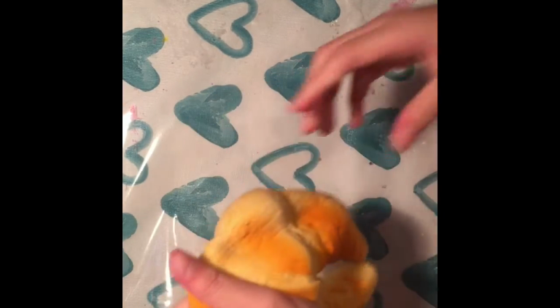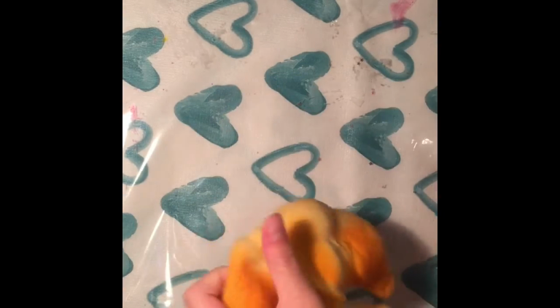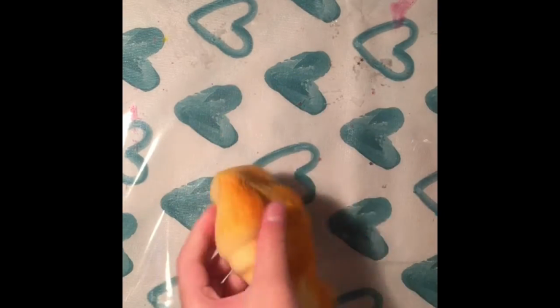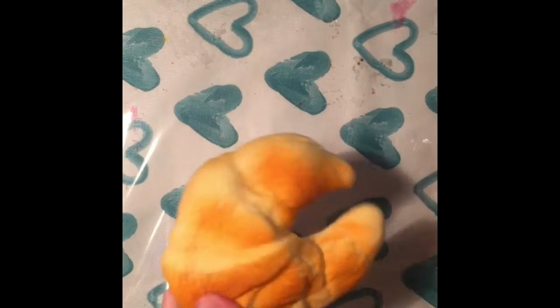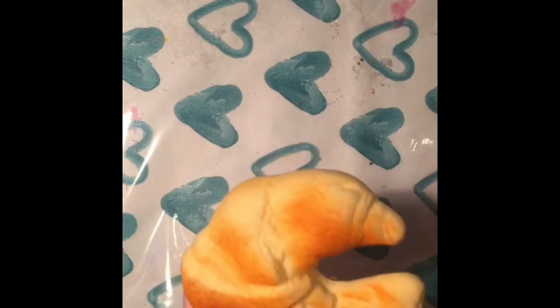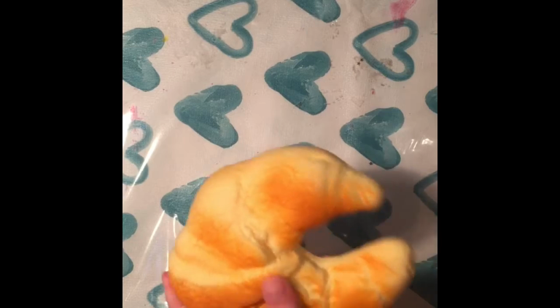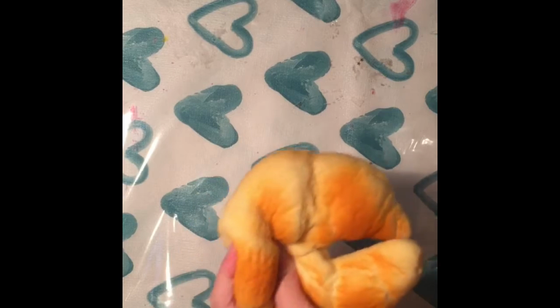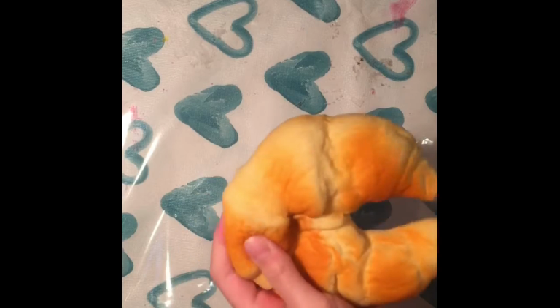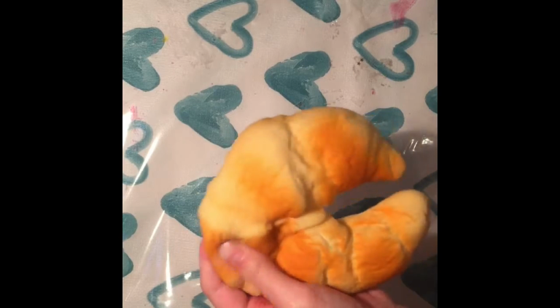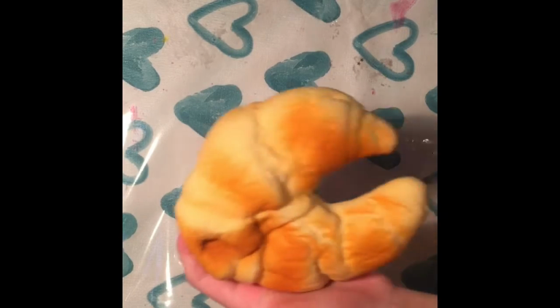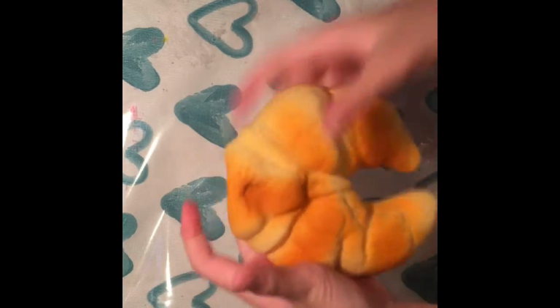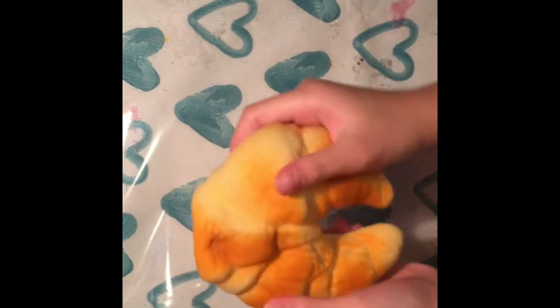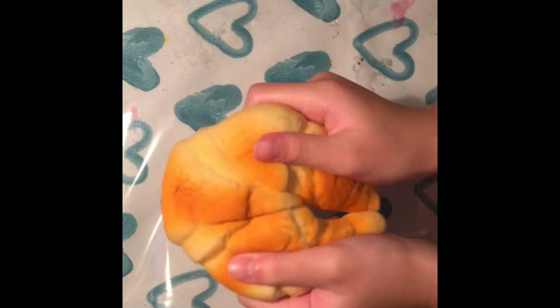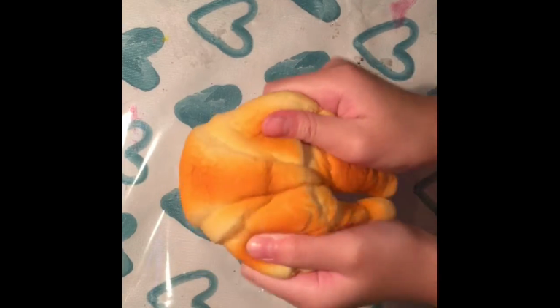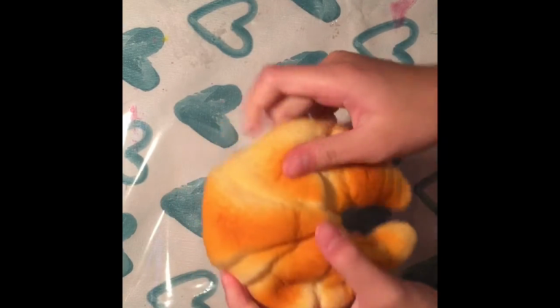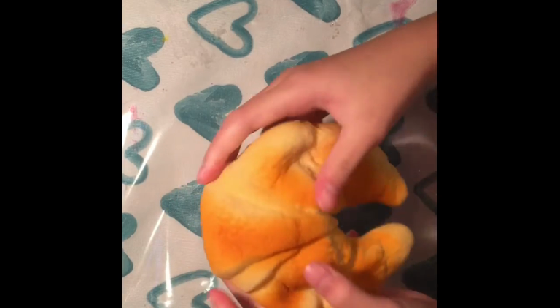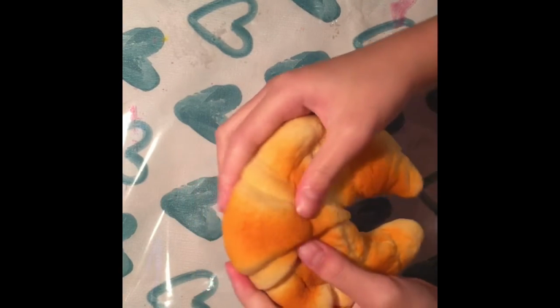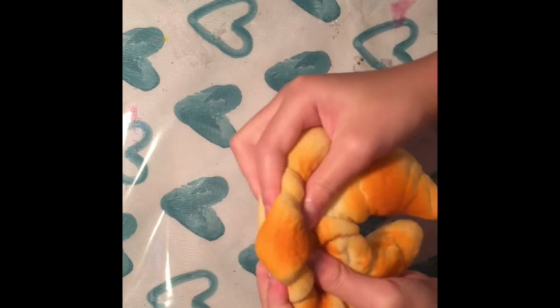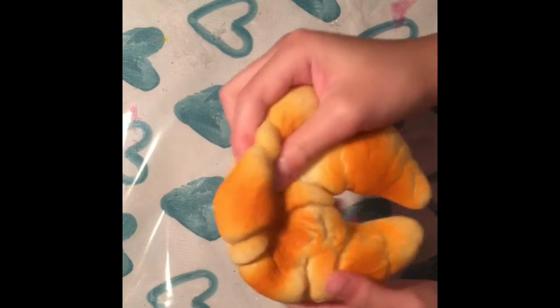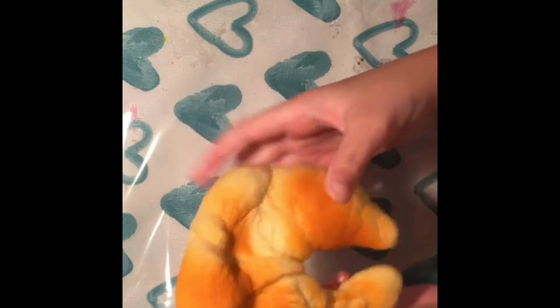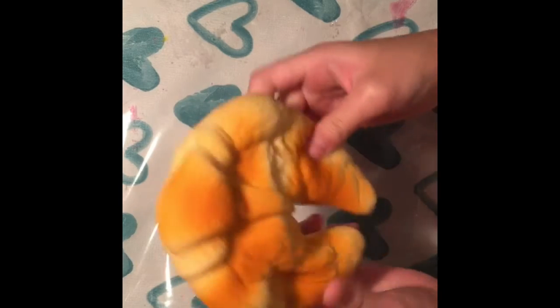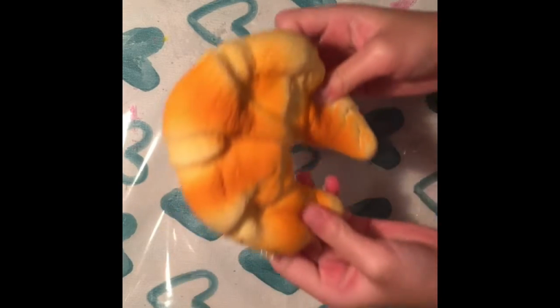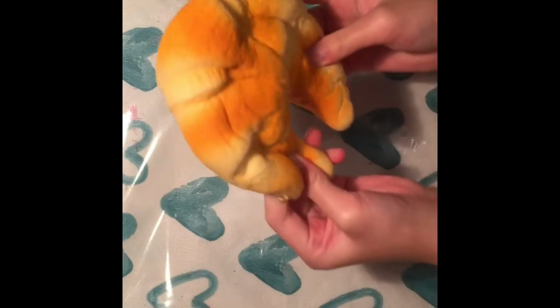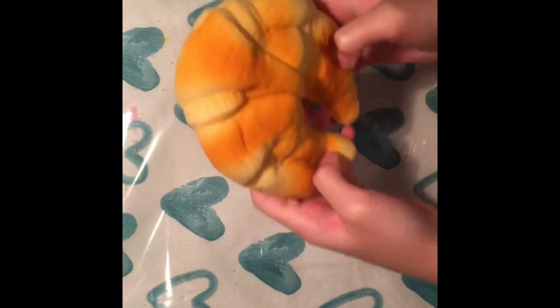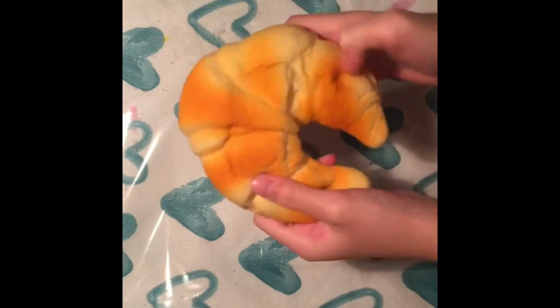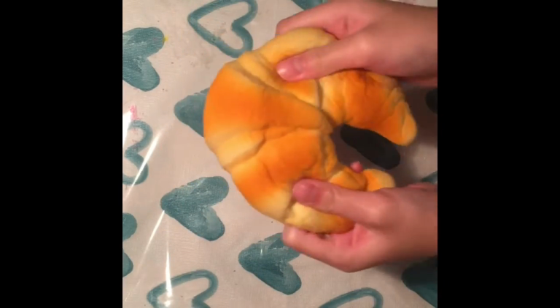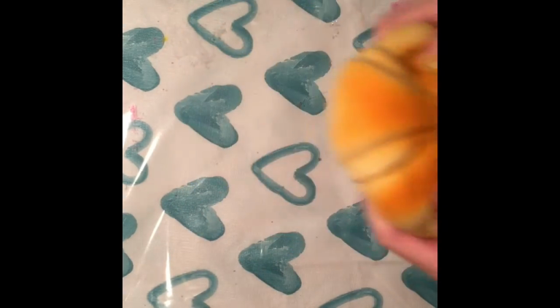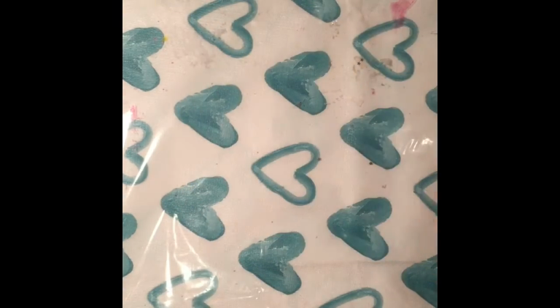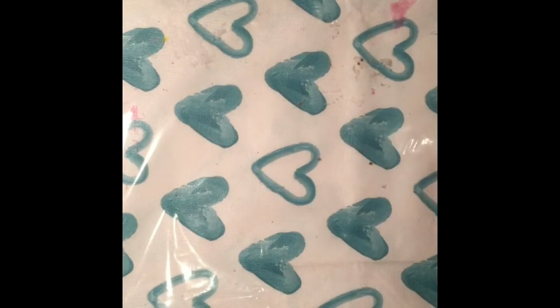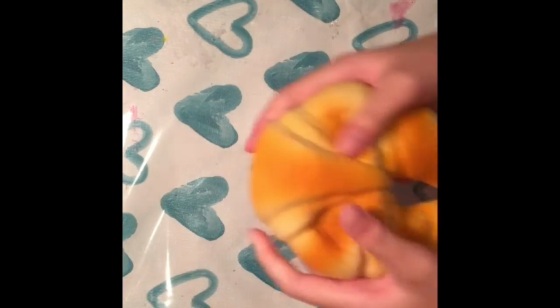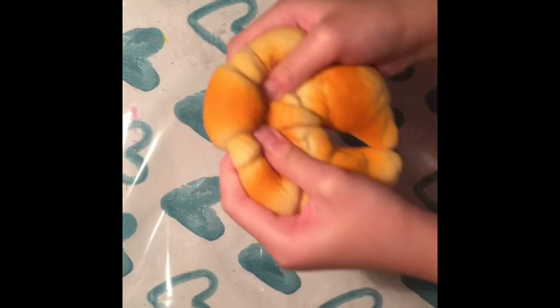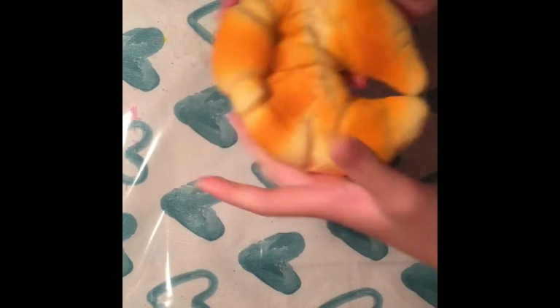There are also face buns and mini ones like soccer balls, basketballs, and footballs — though the face buns aren't mini.